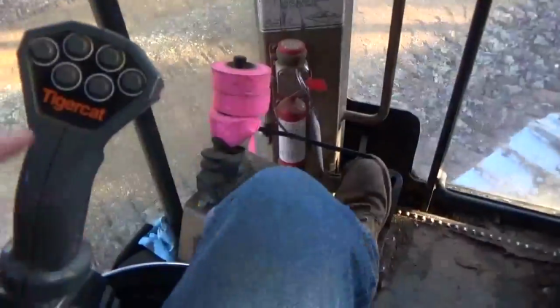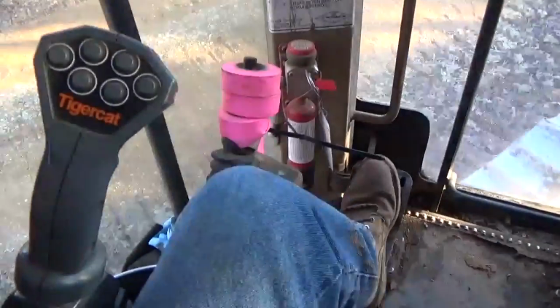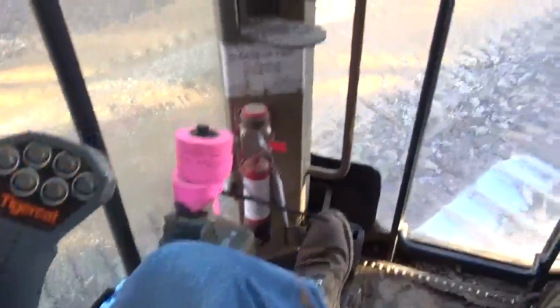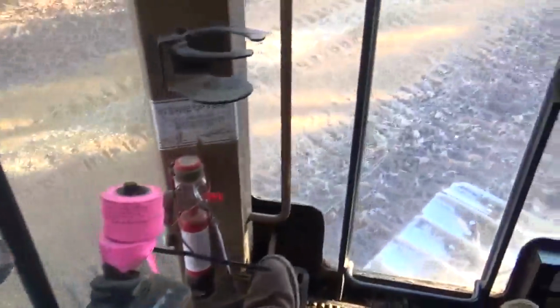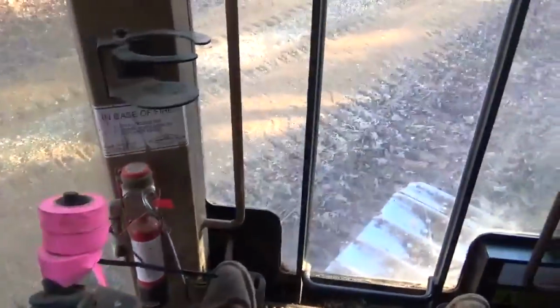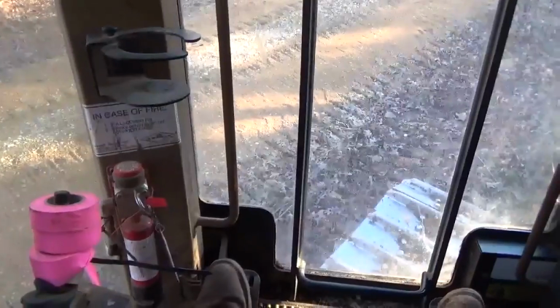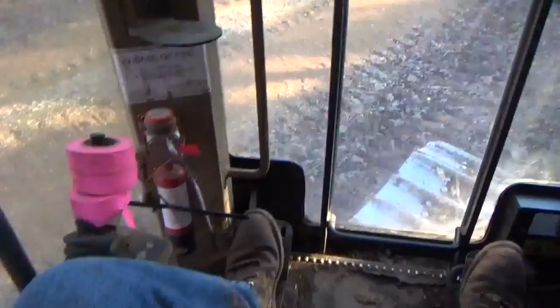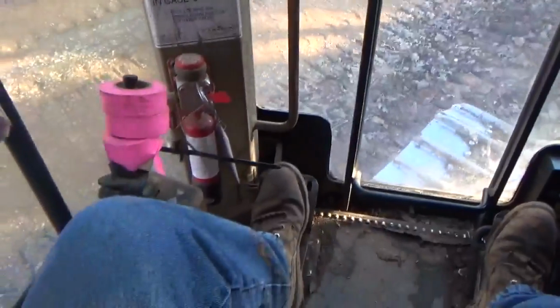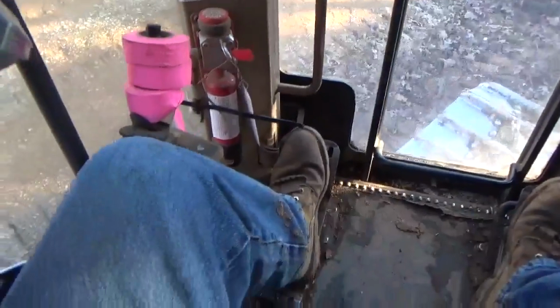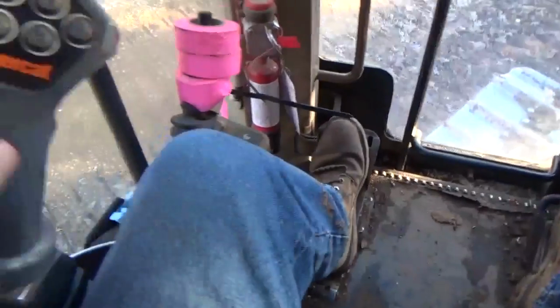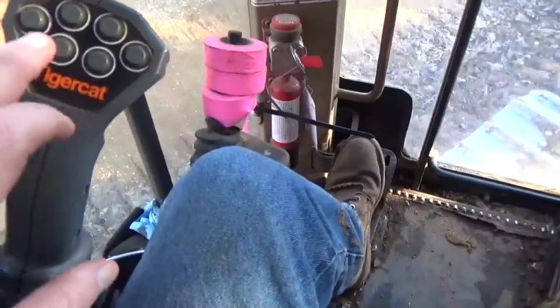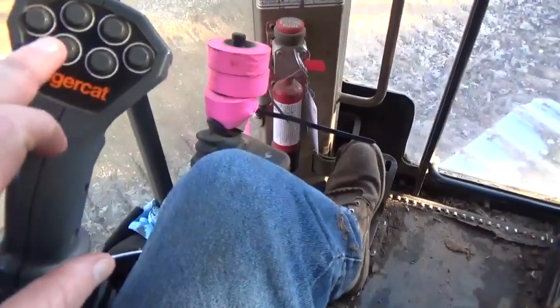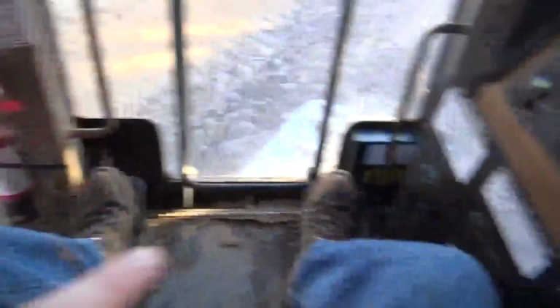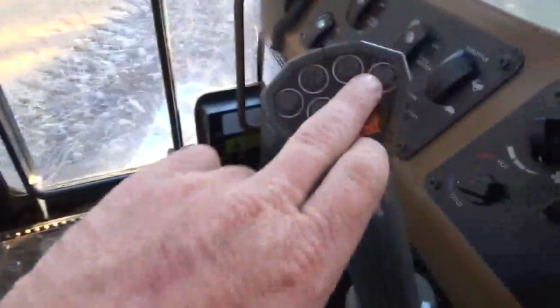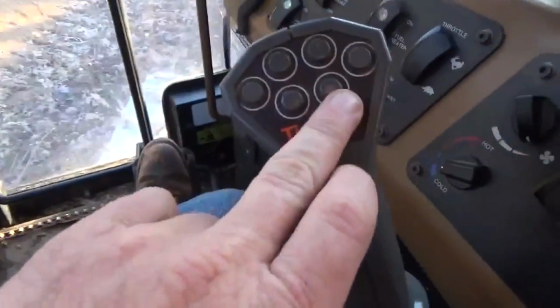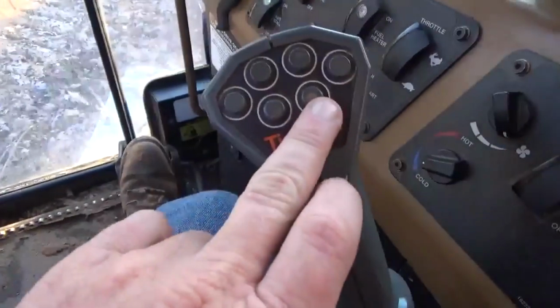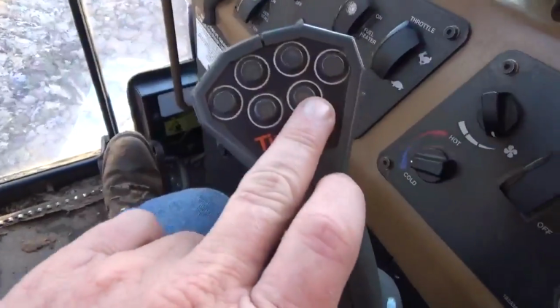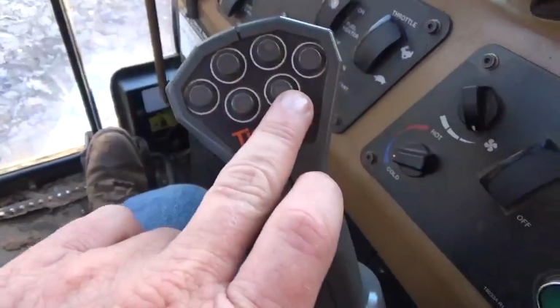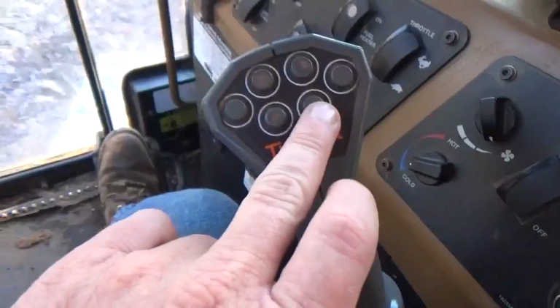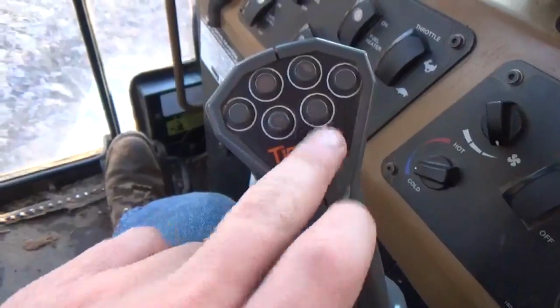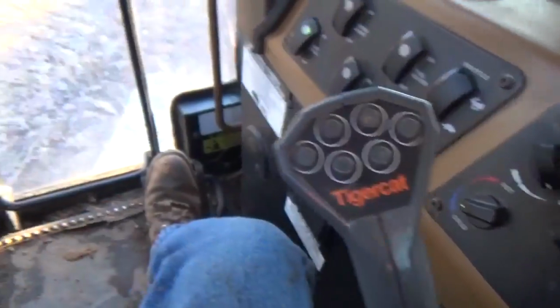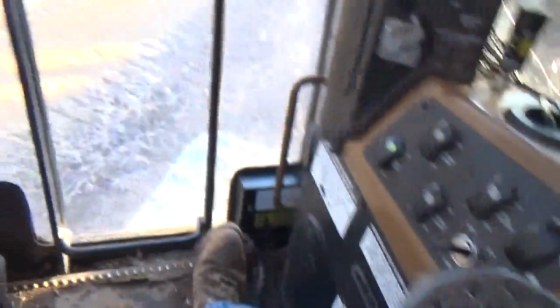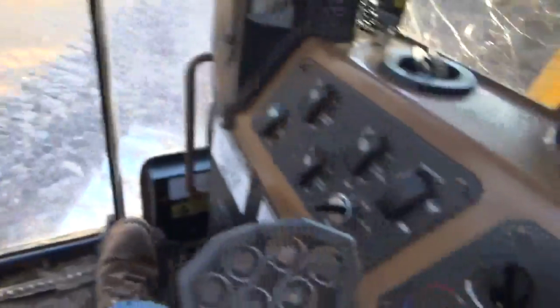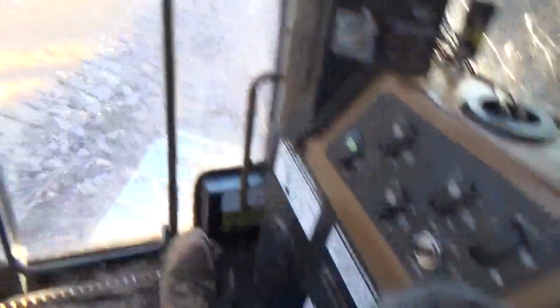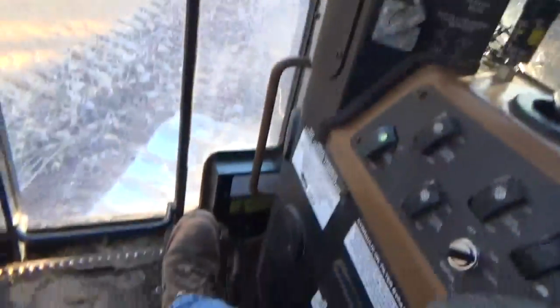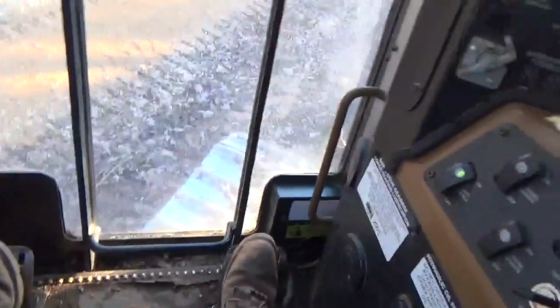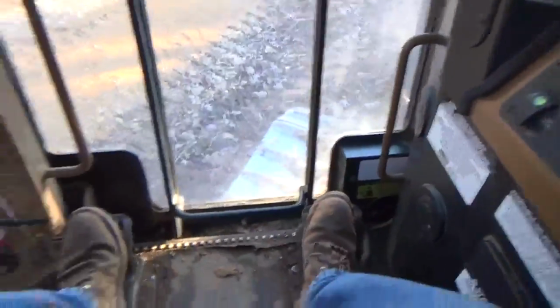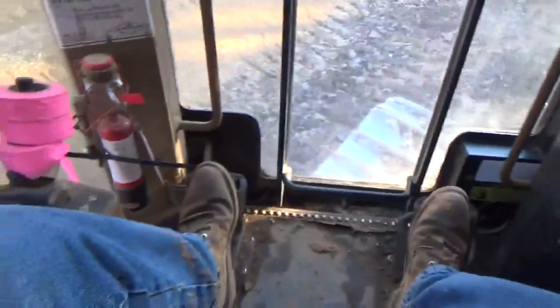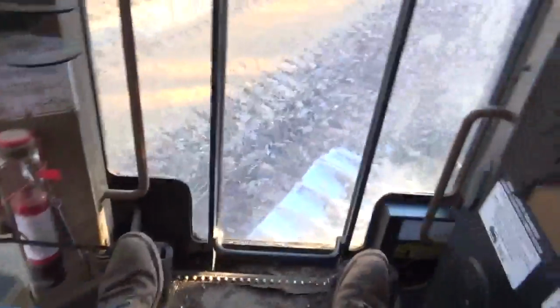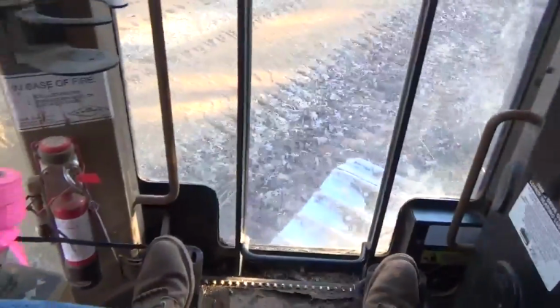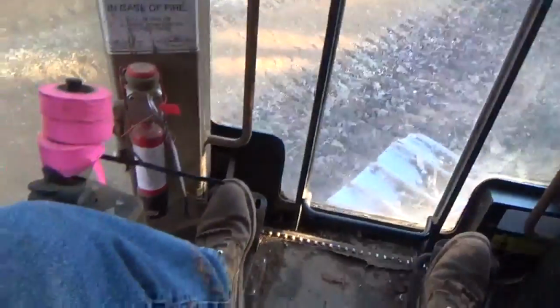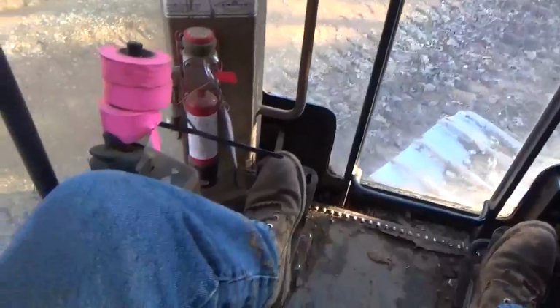So if you're going to dump, you've got both sets of clamps closed. You've got to hit the outside button on each one of those to make it dump — make all four fingers open and dump.